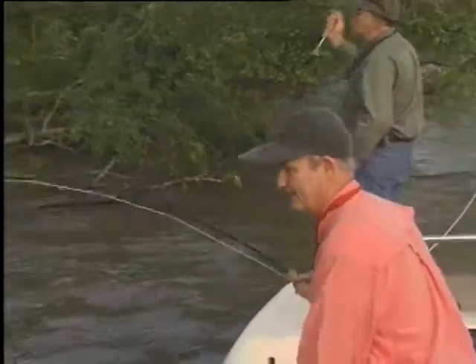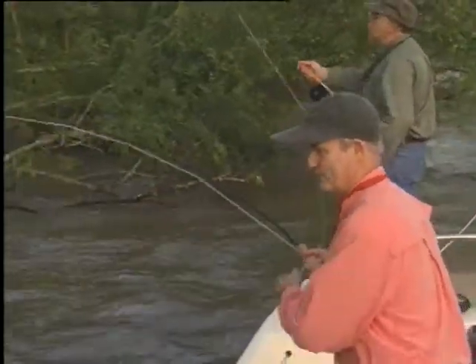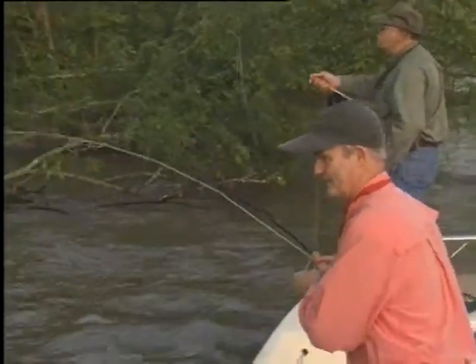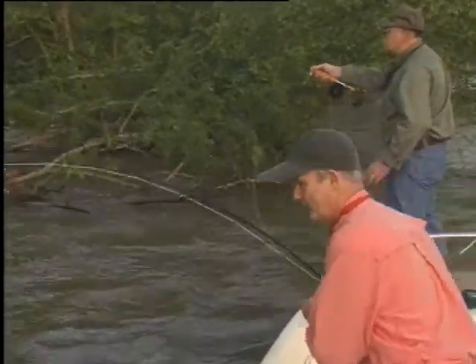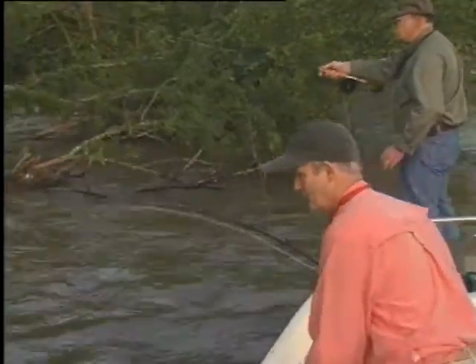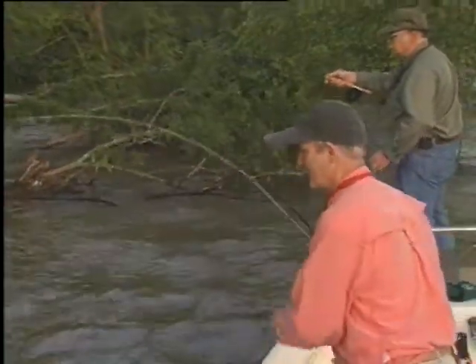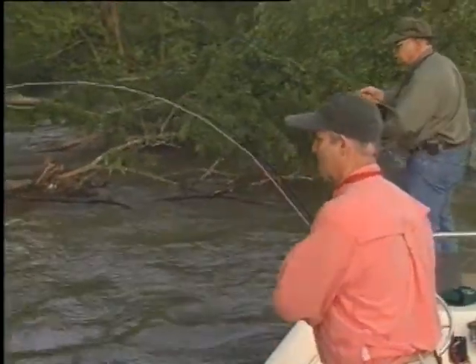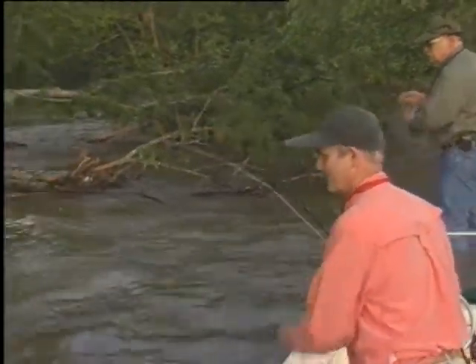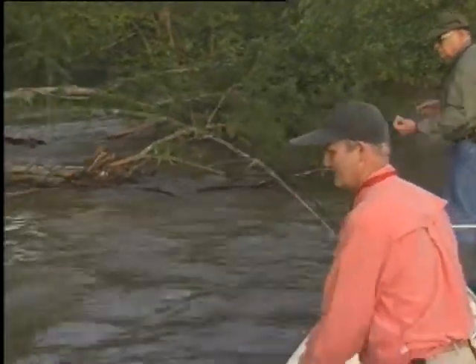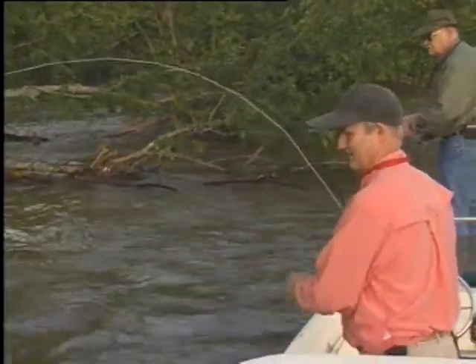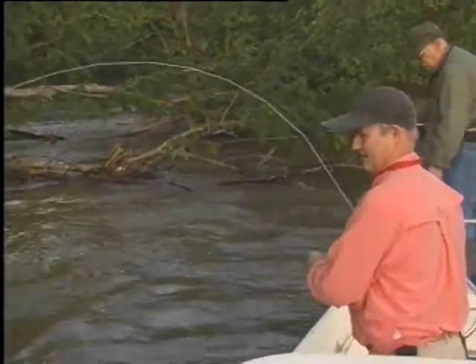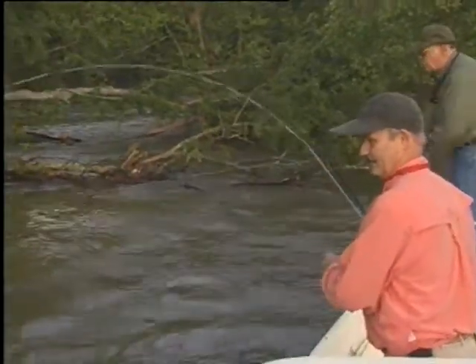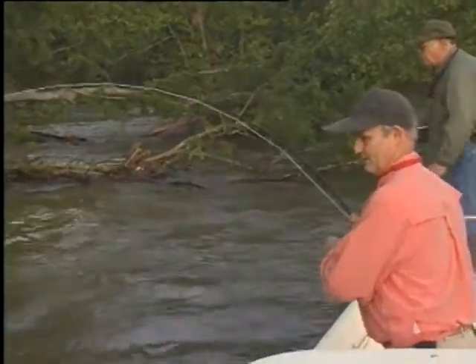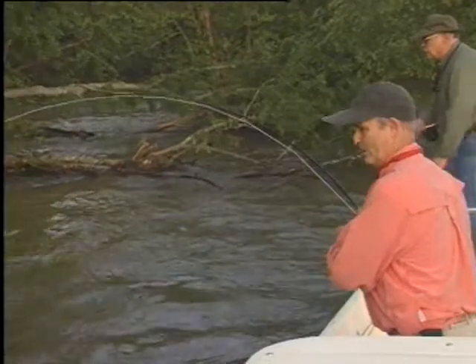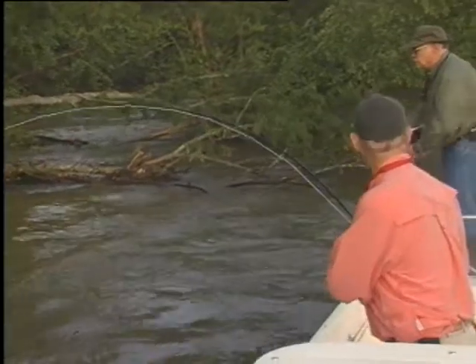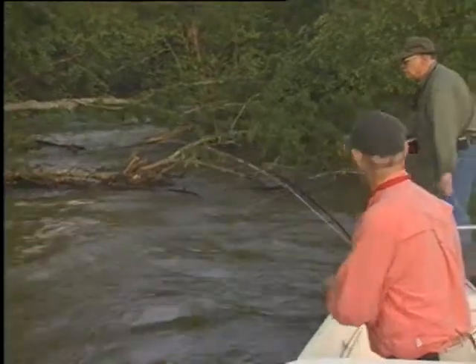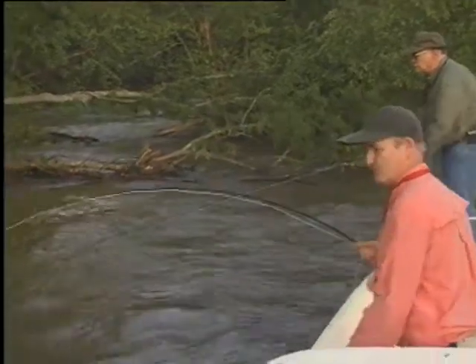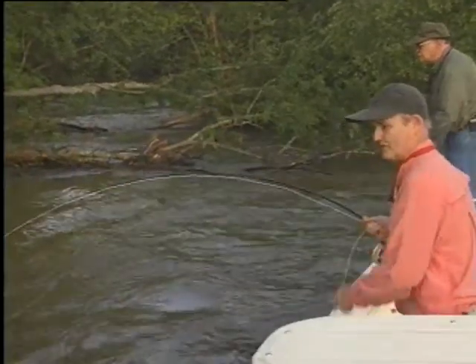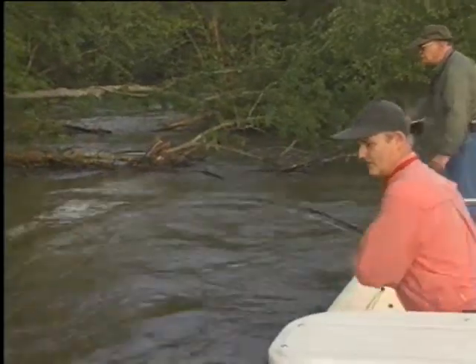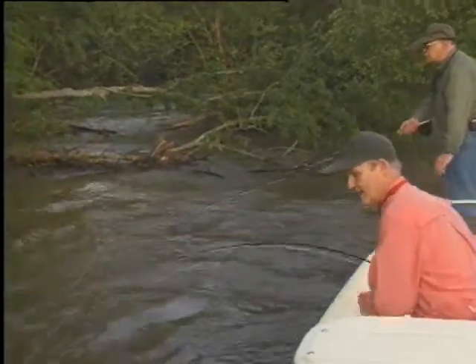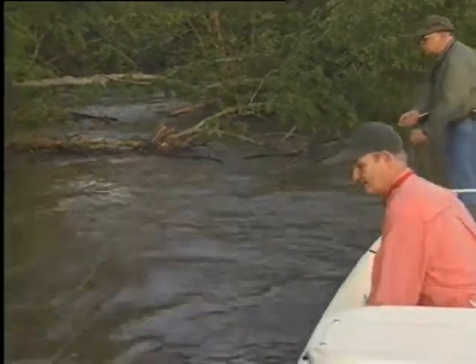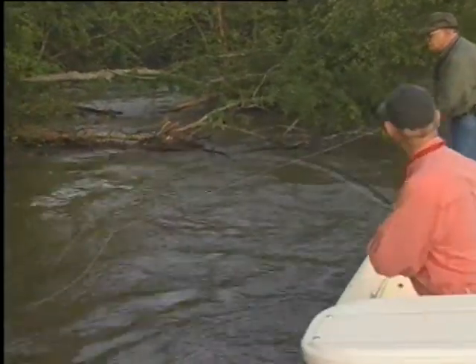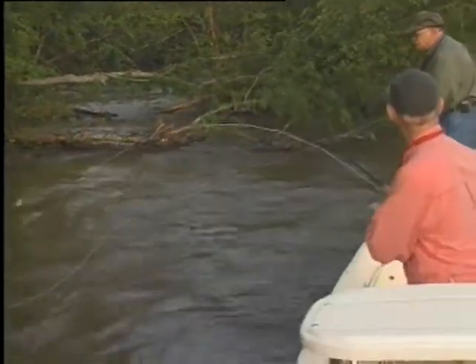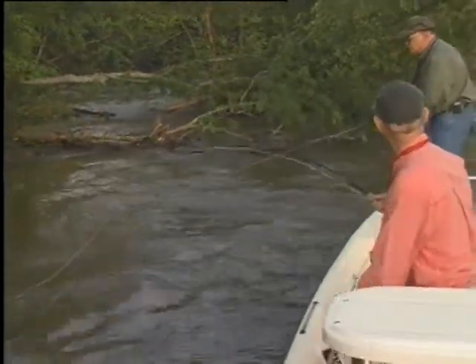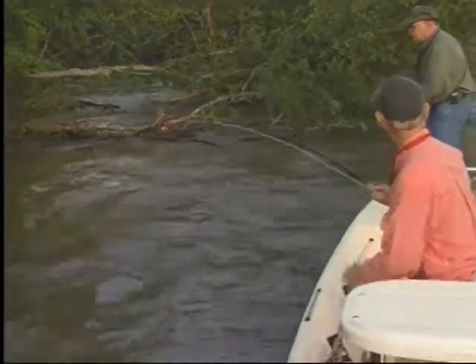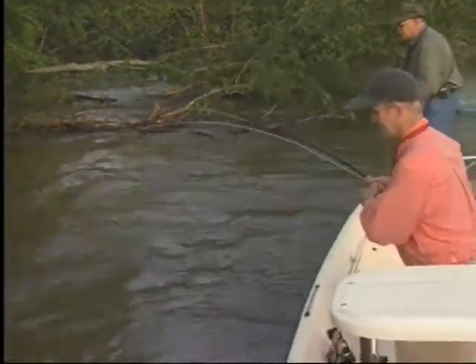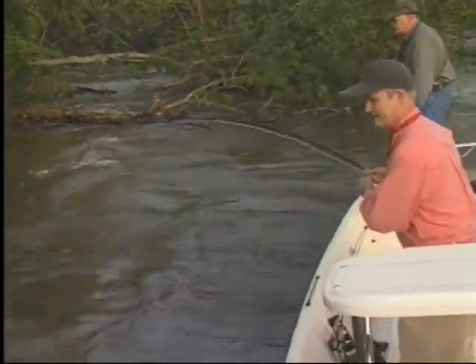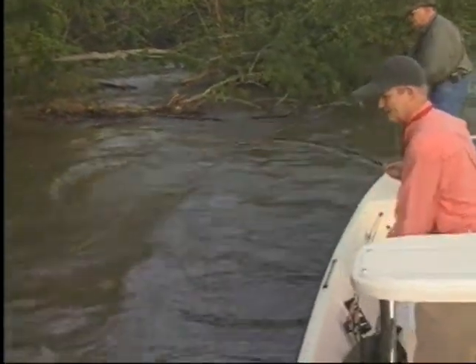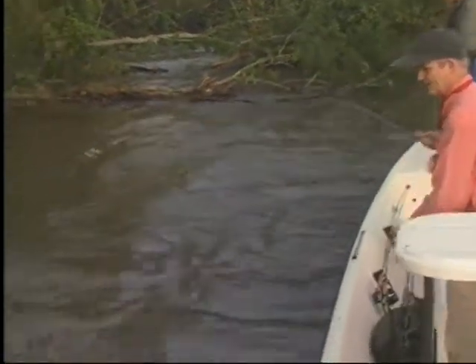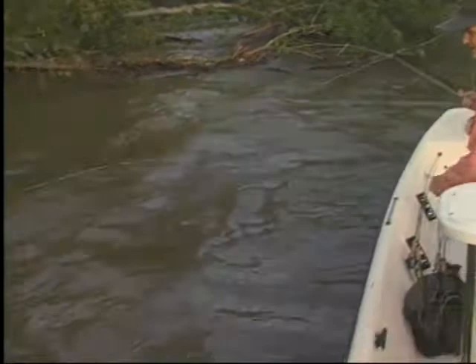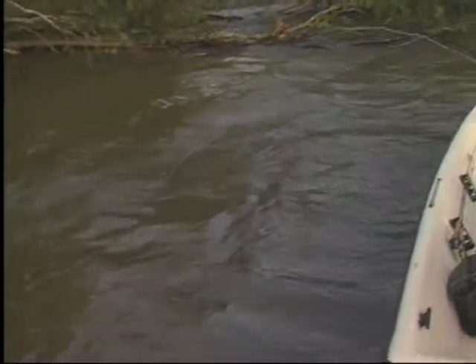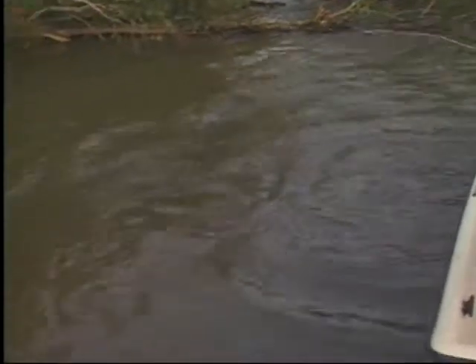Bob, when they get in on top early morning, we aren't dragging a heavy line and an eight weight's just about right. That's right — it's a lot of fun with these light rigs.